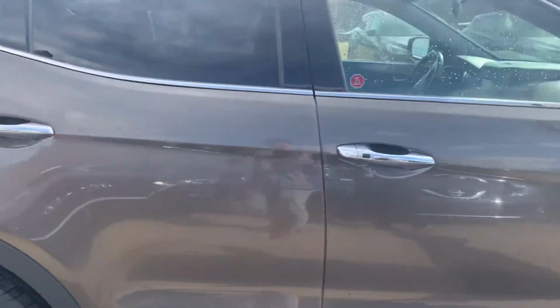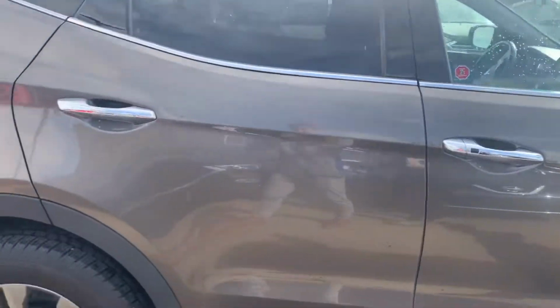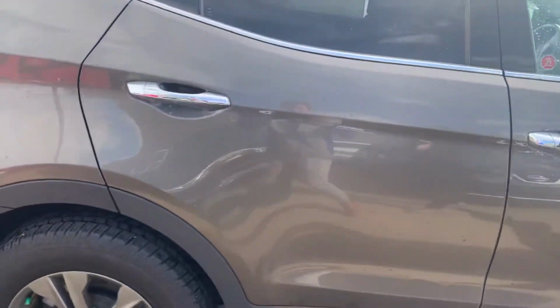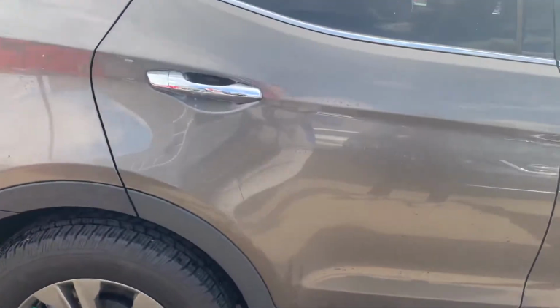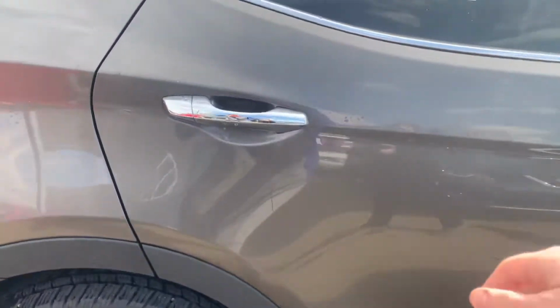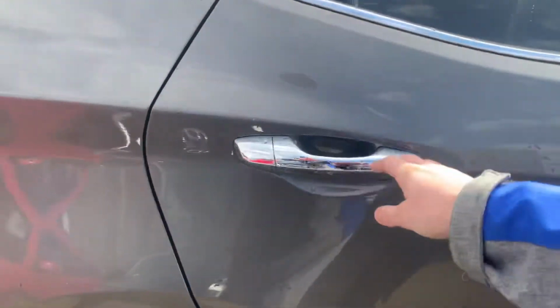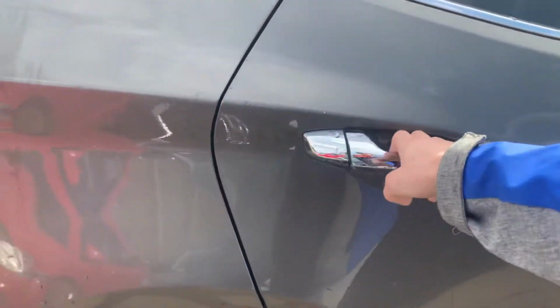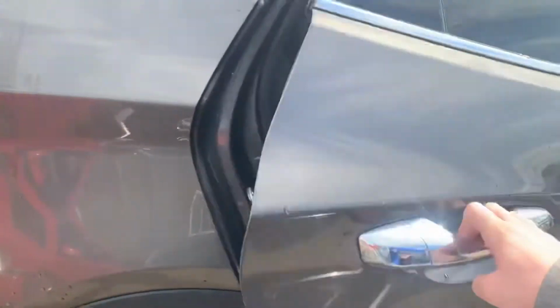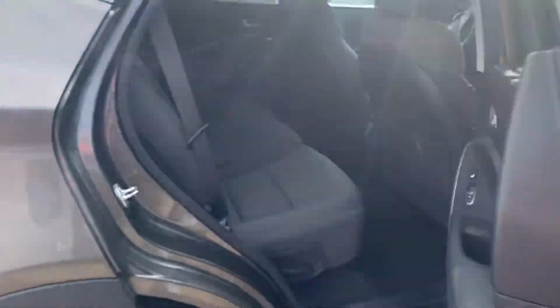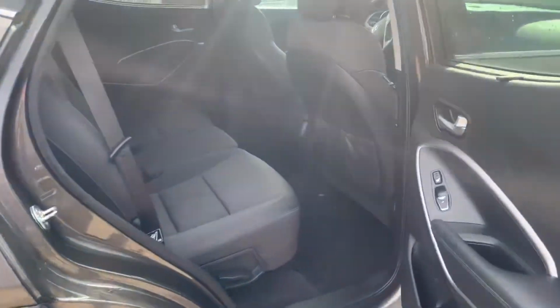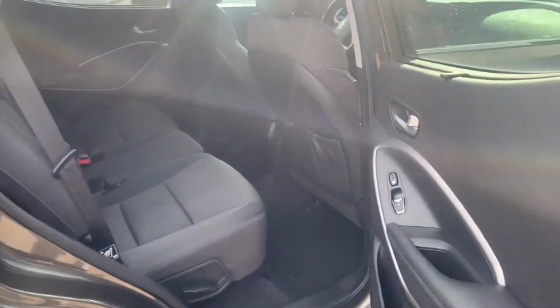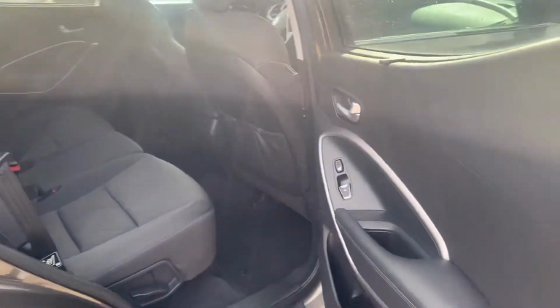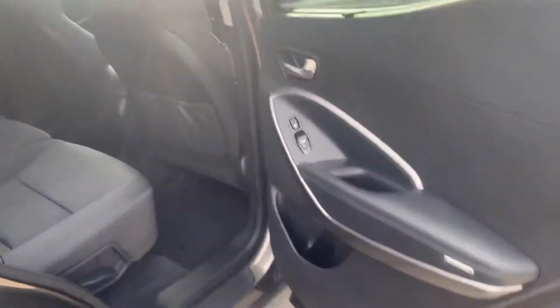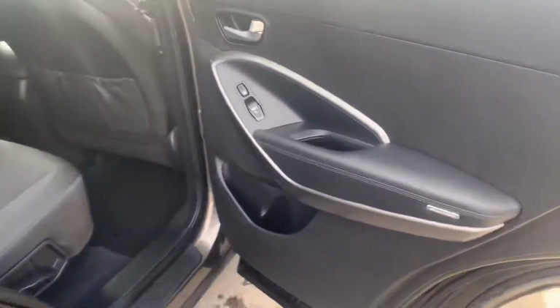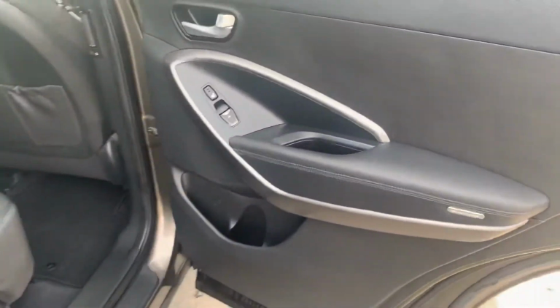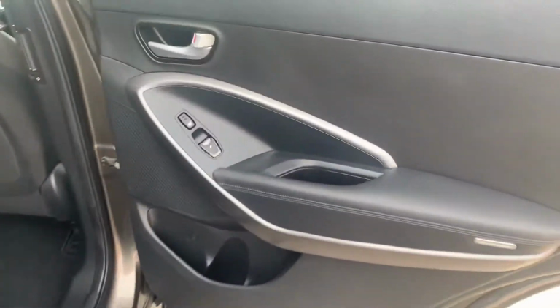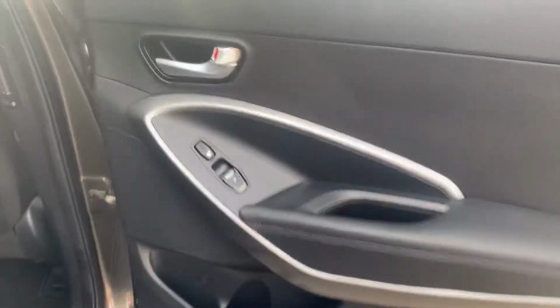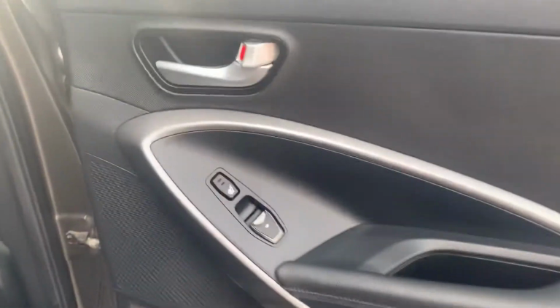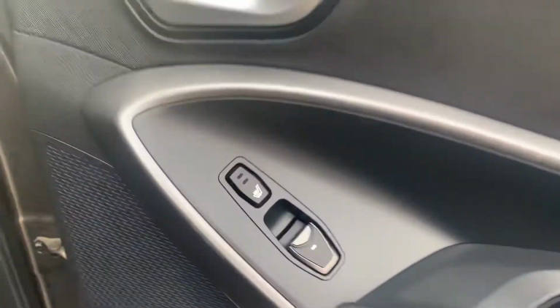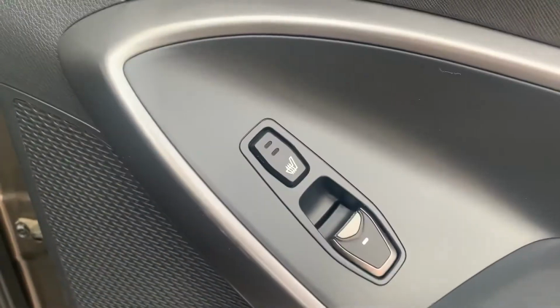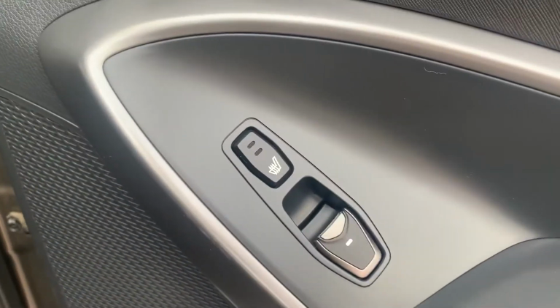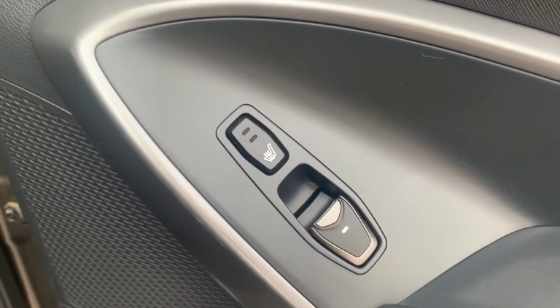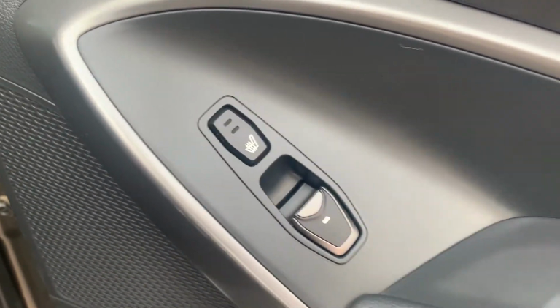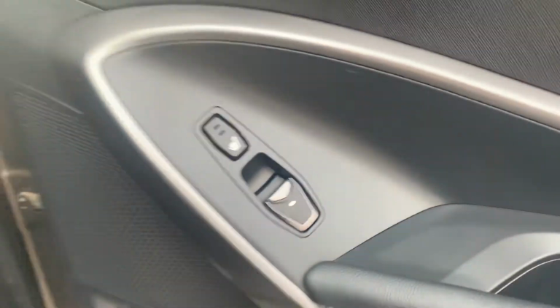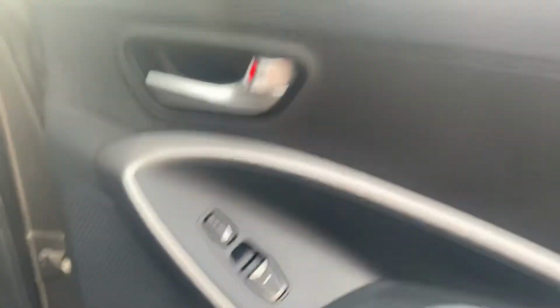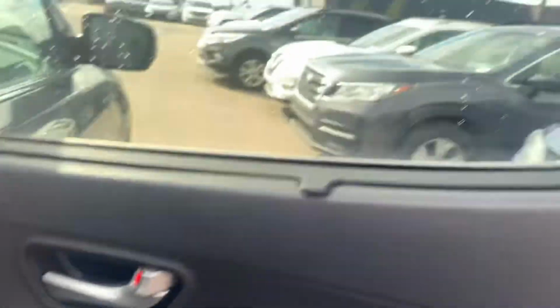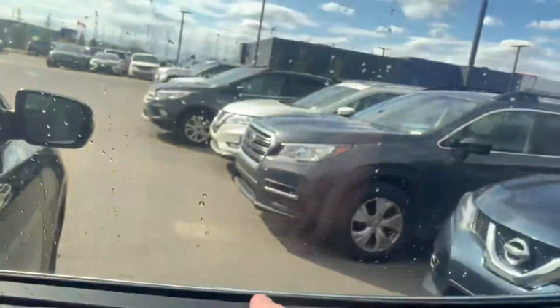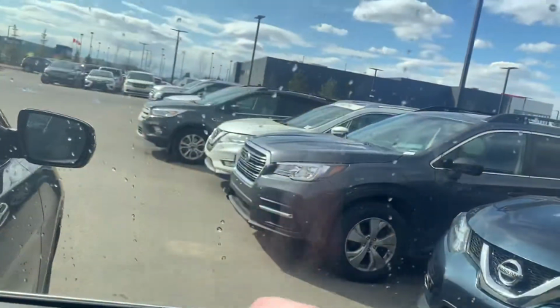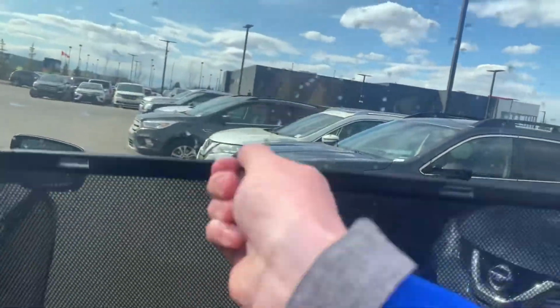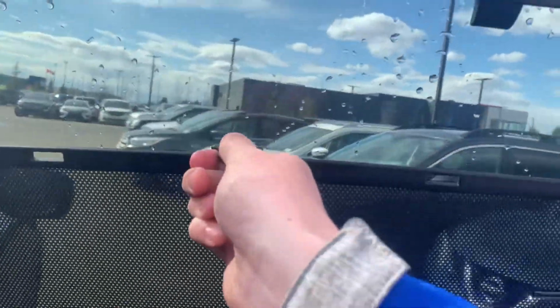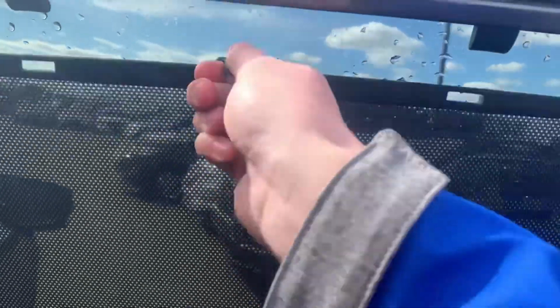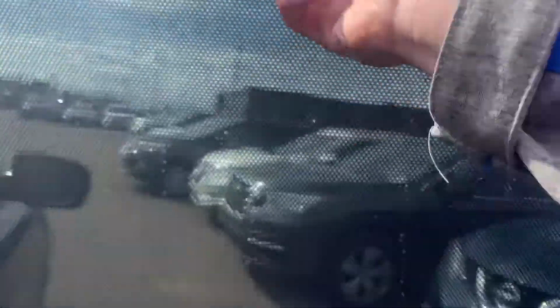Let me show you the back seat here. This has heated seats in the back, powered windows, and the awesome sun shades.